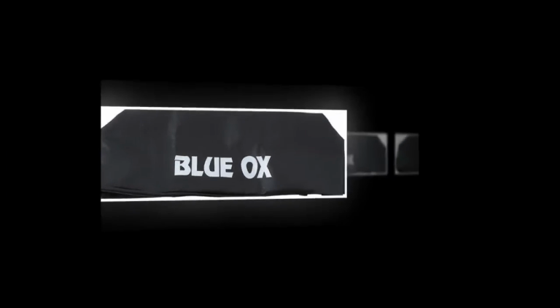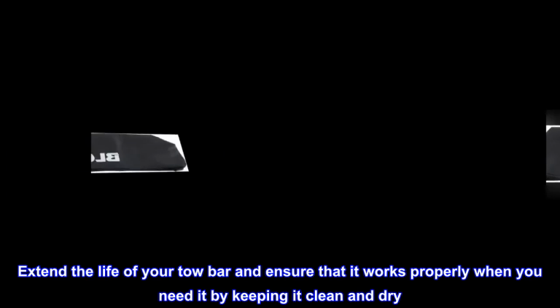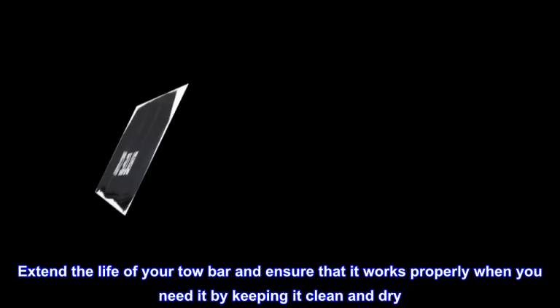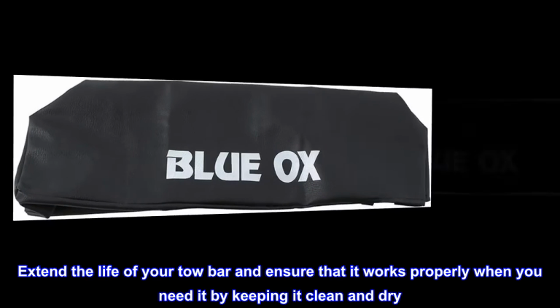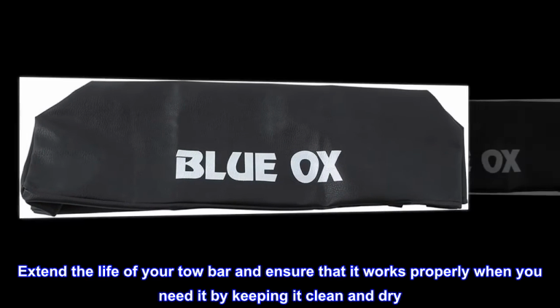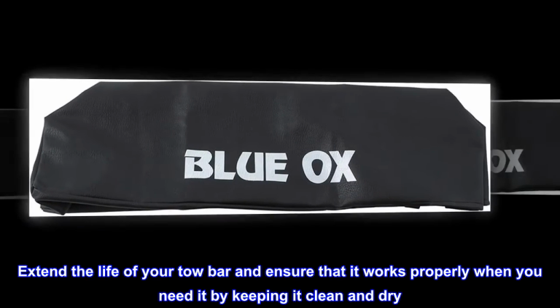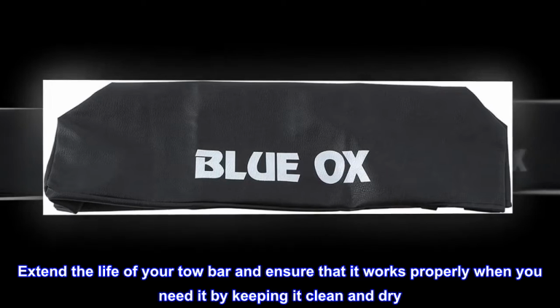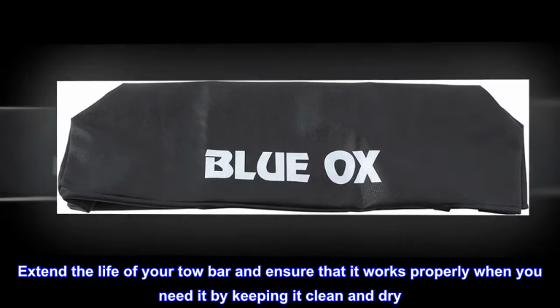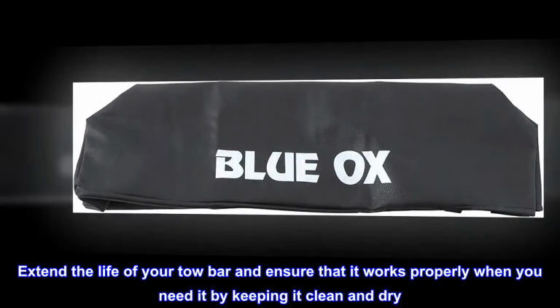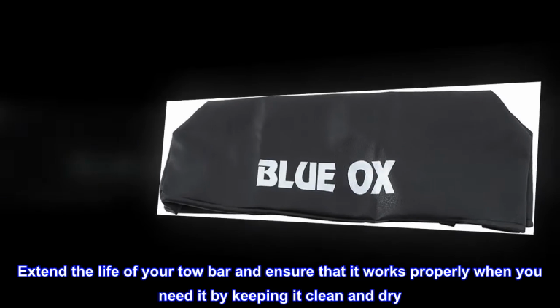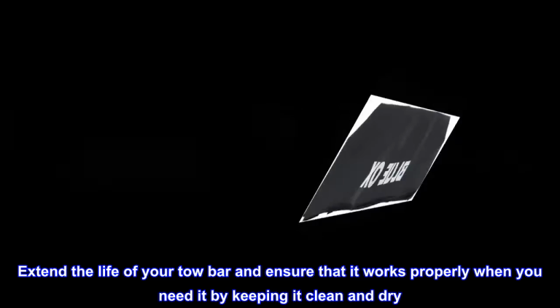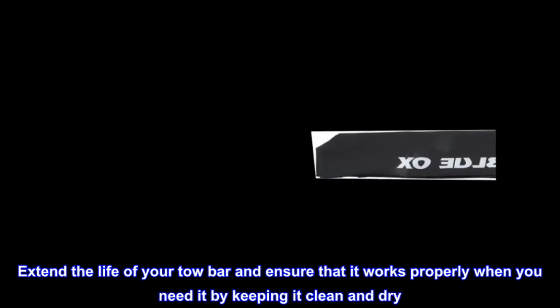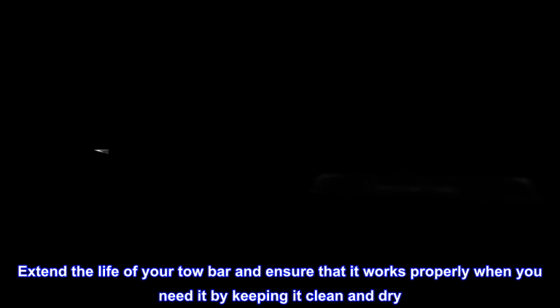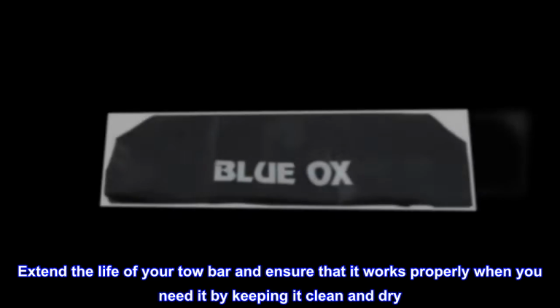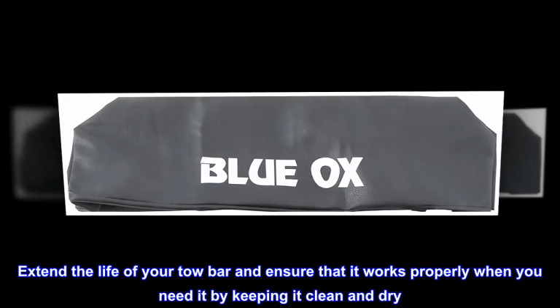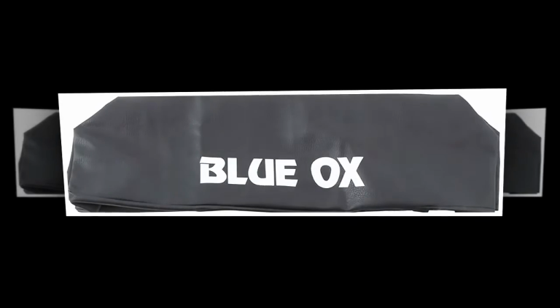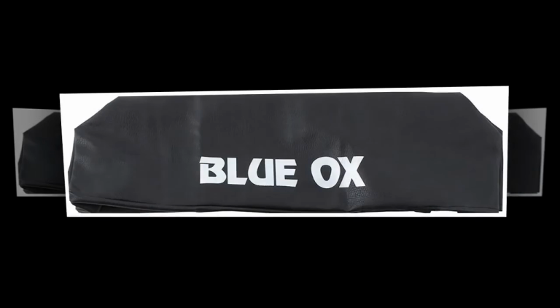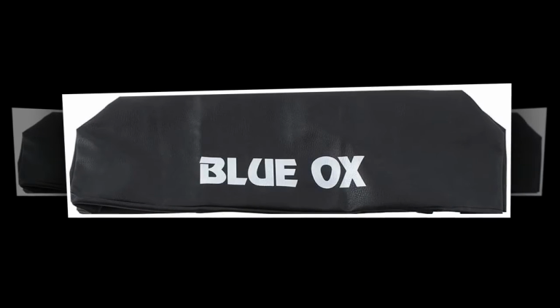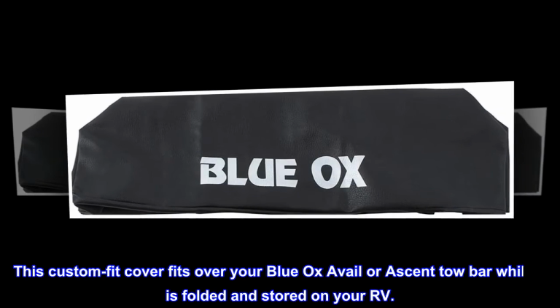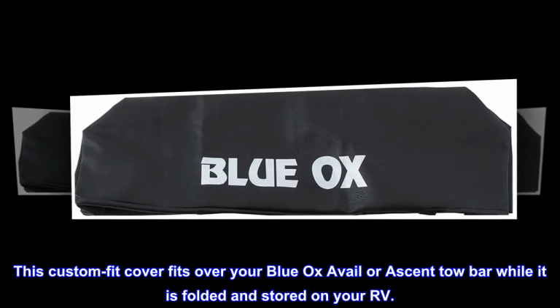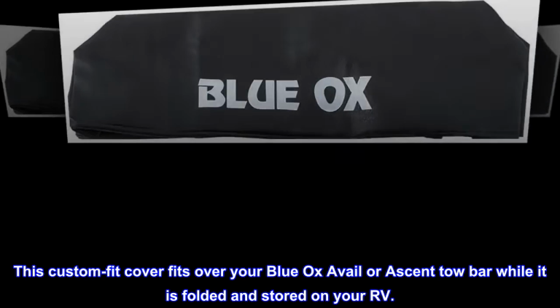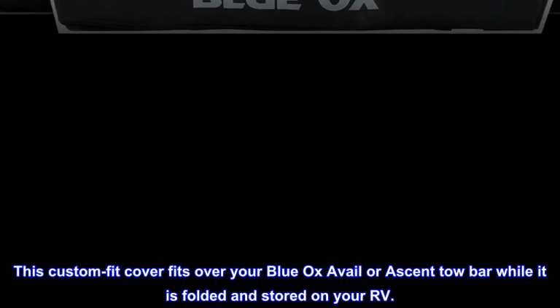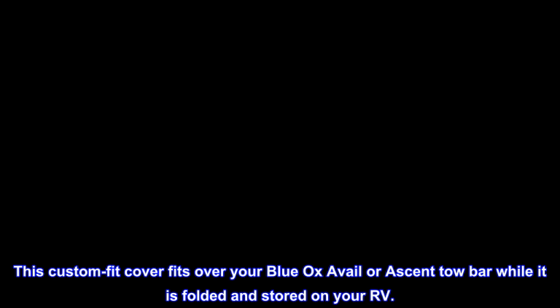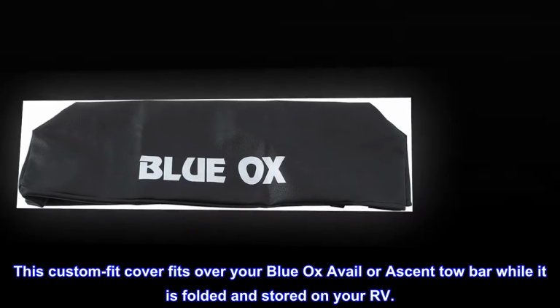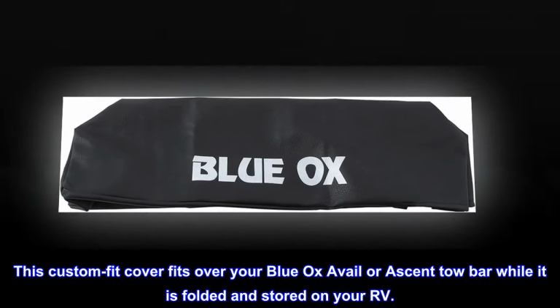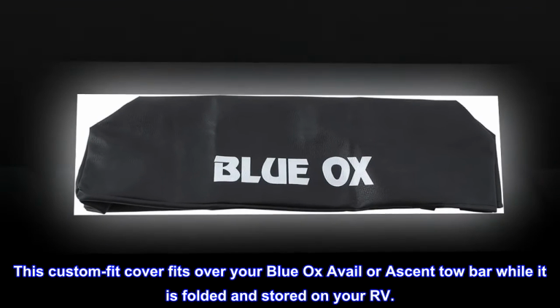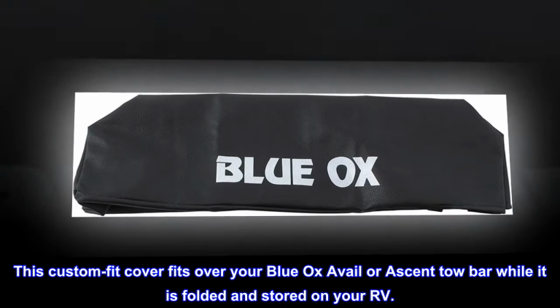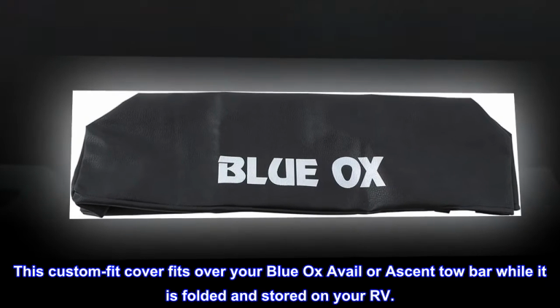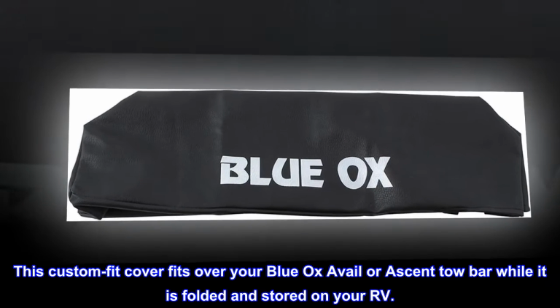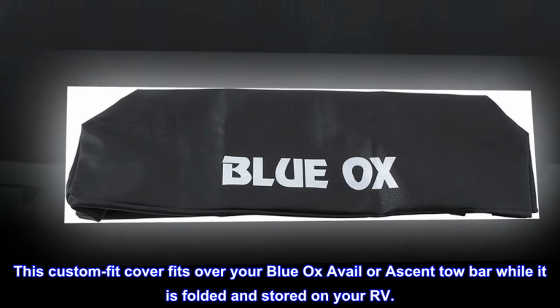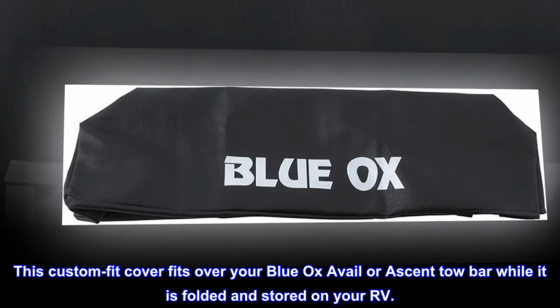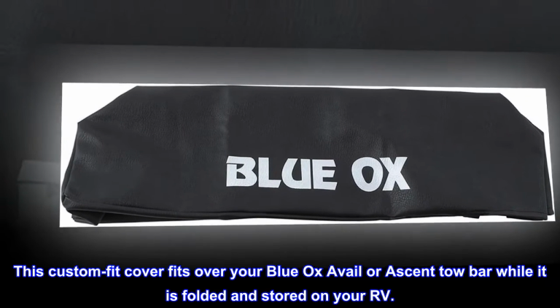Extend the life of your tow bar and ensure that it works properly when you need it by keeping it clean and dry. This custom fit cover fits over your Blue Ox Avail or Ascent tow bar while it is bolted and stored on your RV.